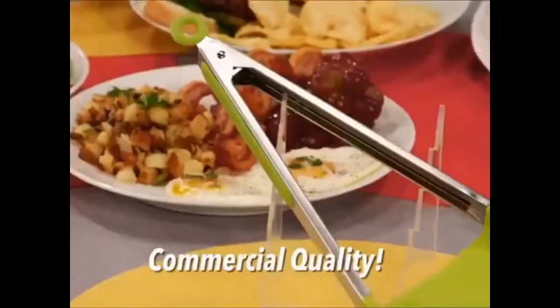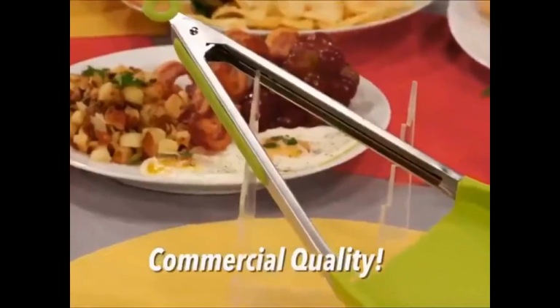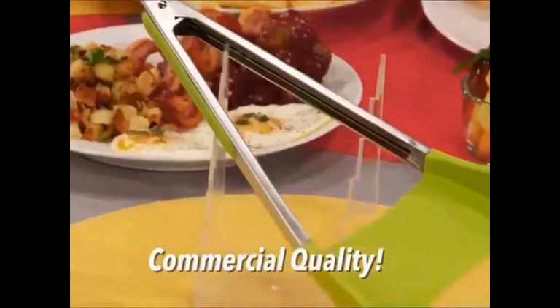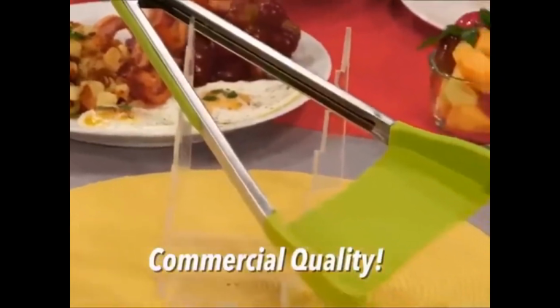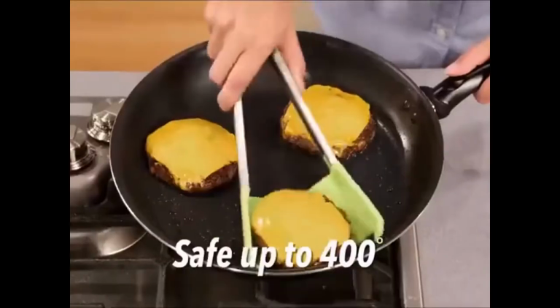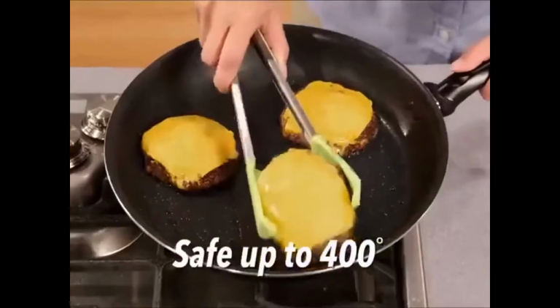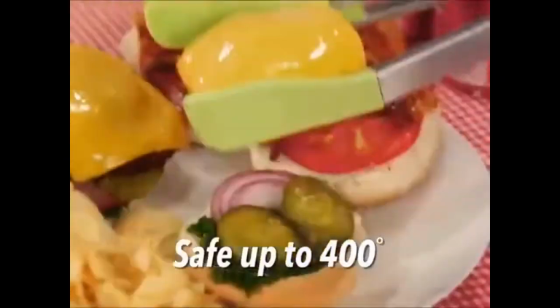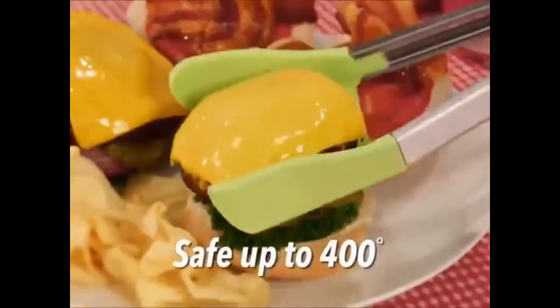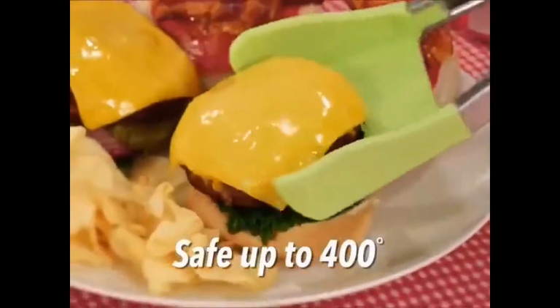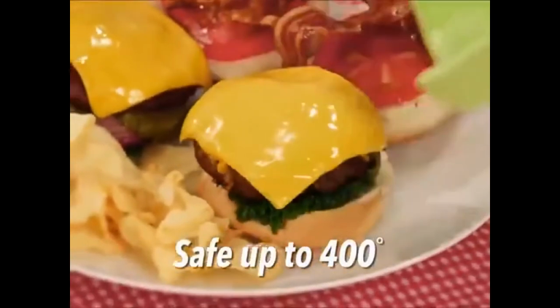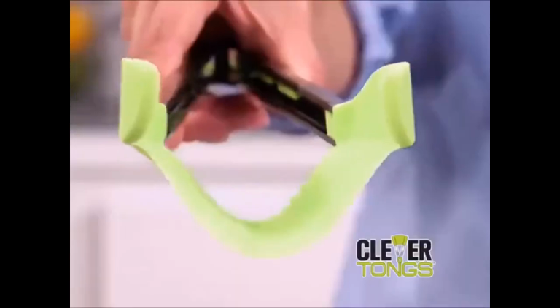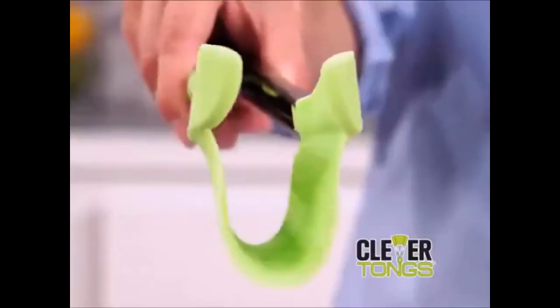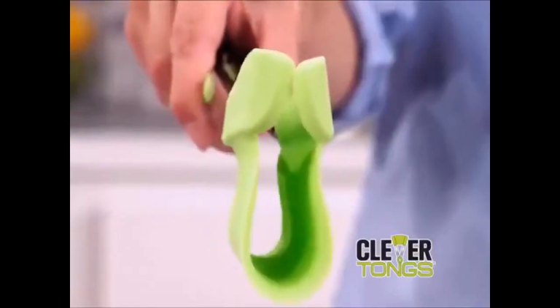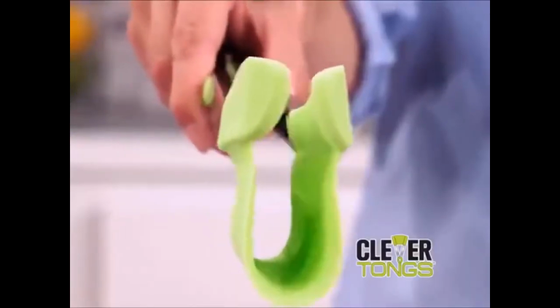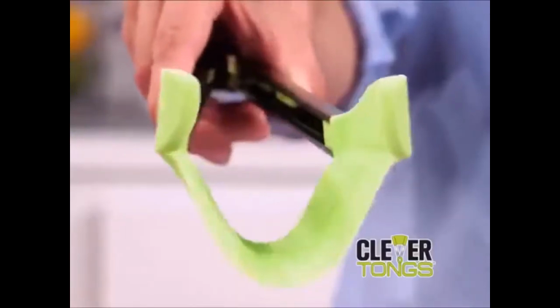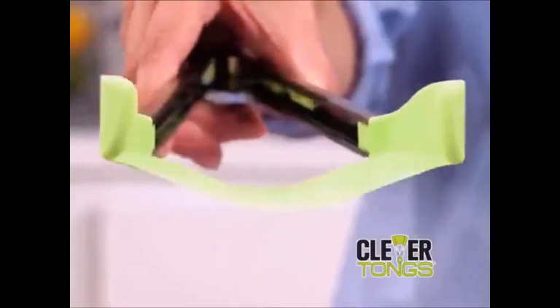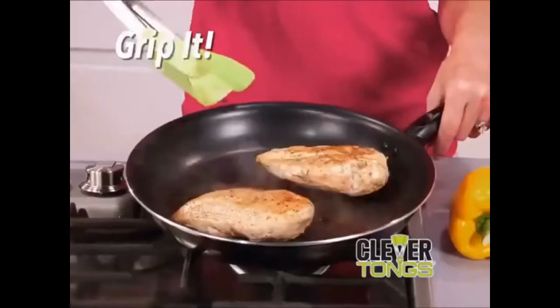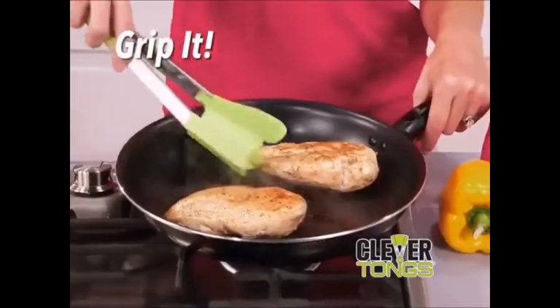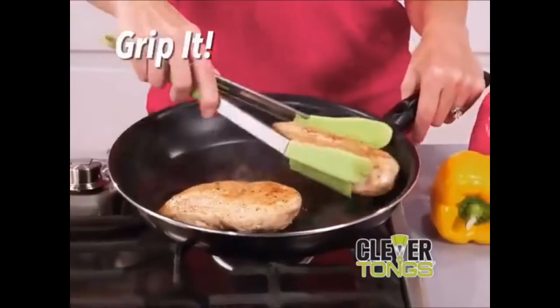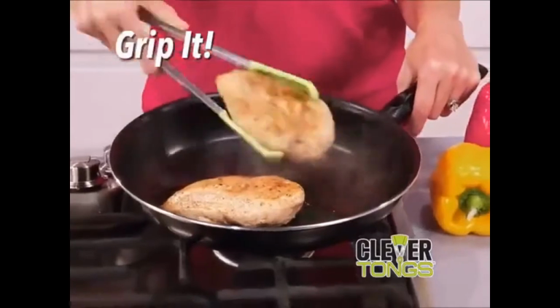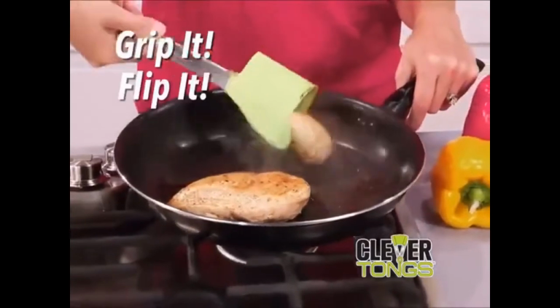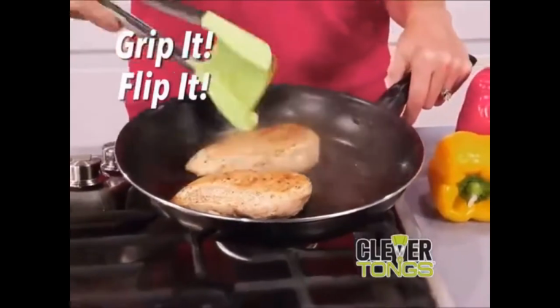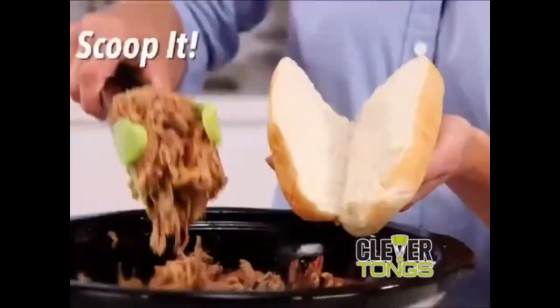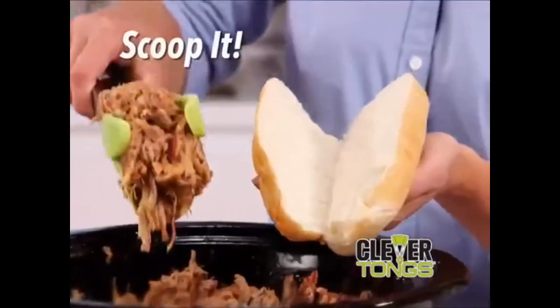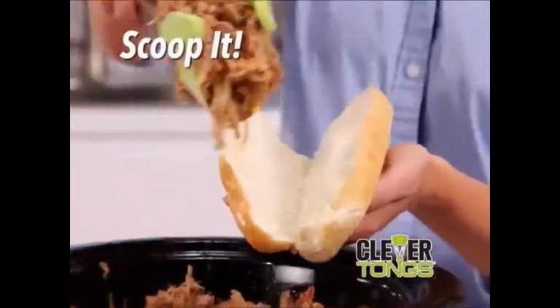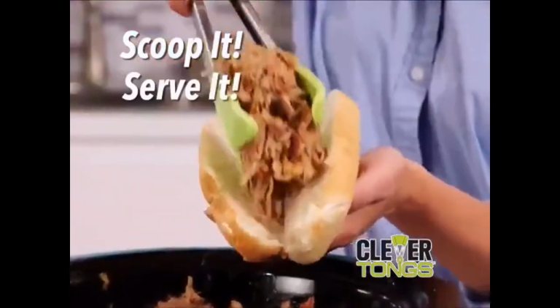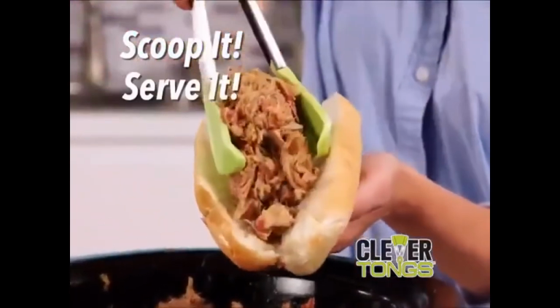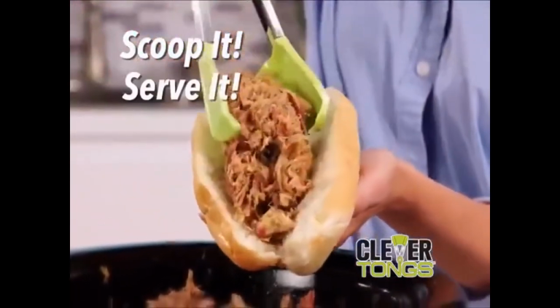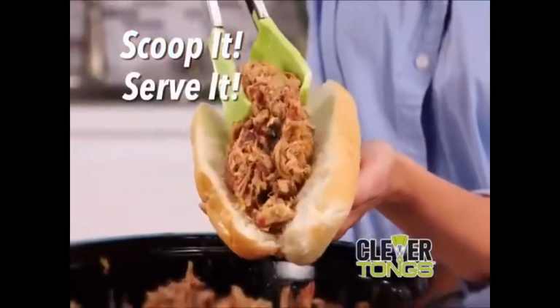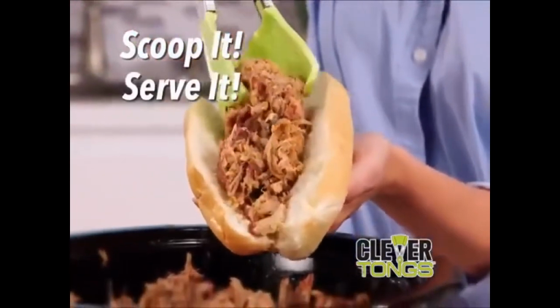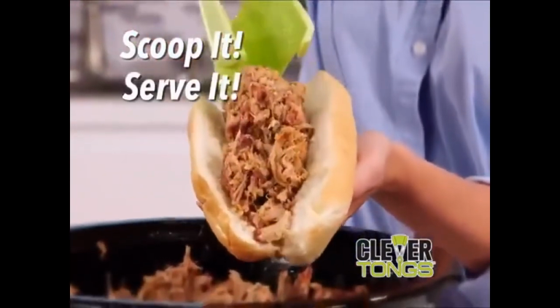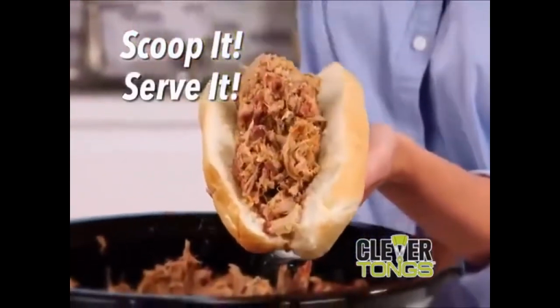Clevver Tongs is commercial kitchen quality, so it's oven and stove top safe. Its revolutionary hammock design cradles food, making it fast and easy to grip it and flip it, or scoop it, and serve it, all in one amazing kitchen helper.